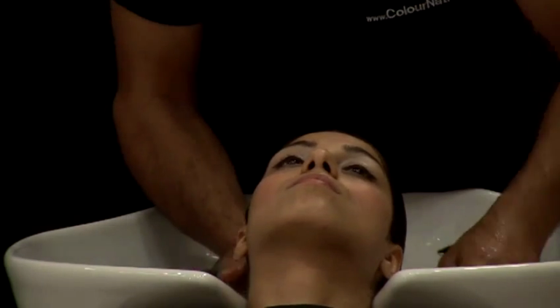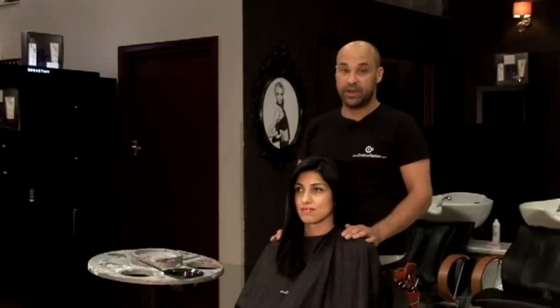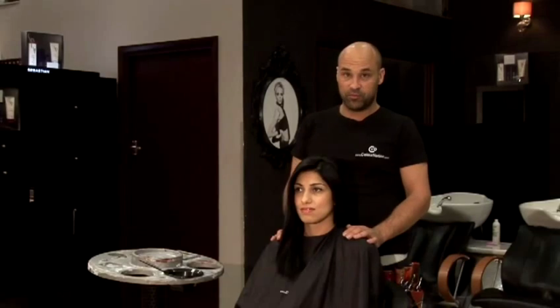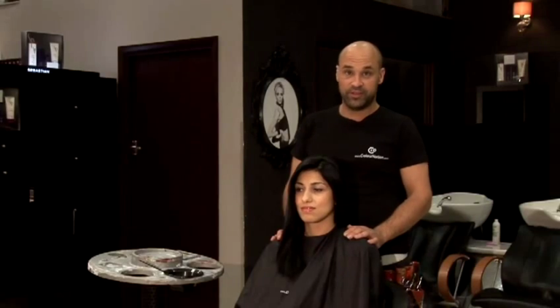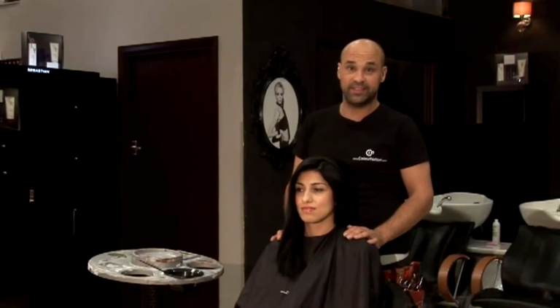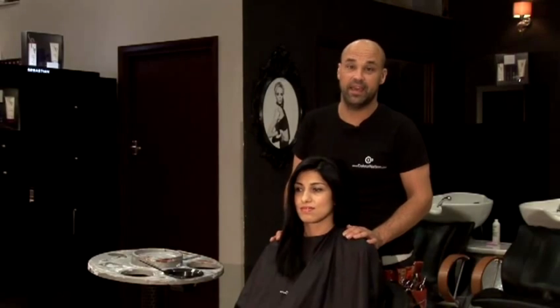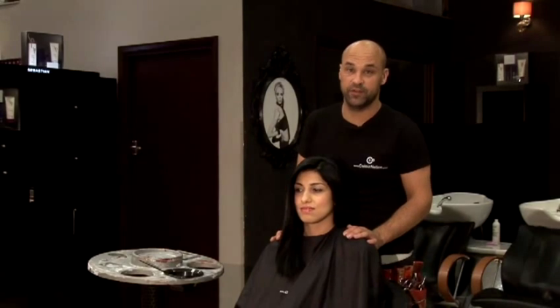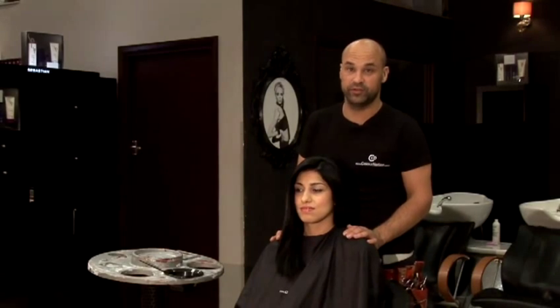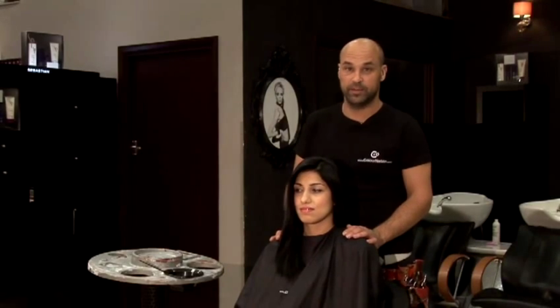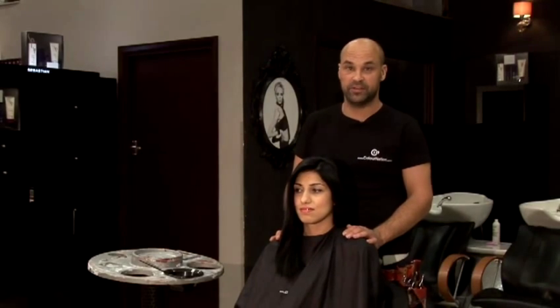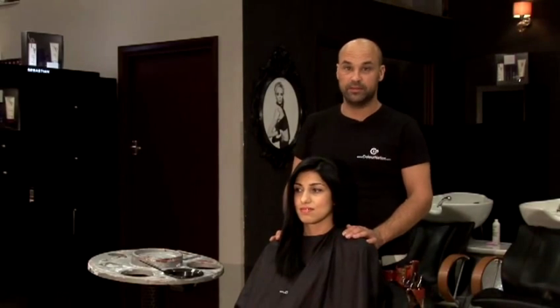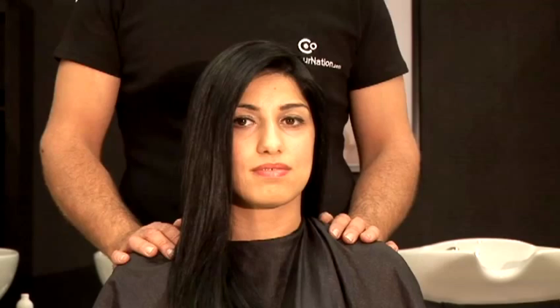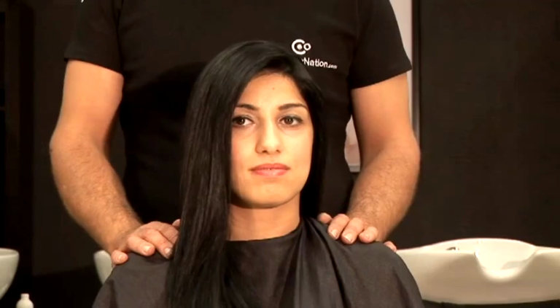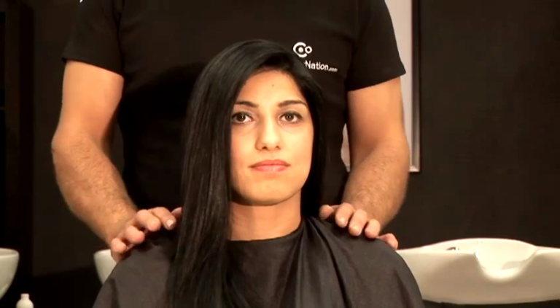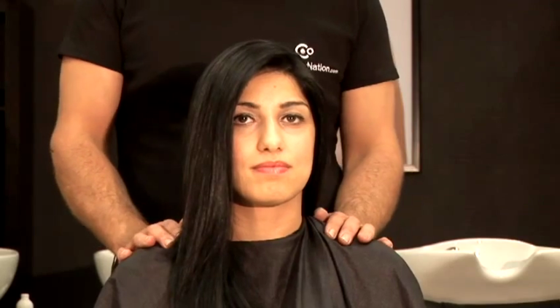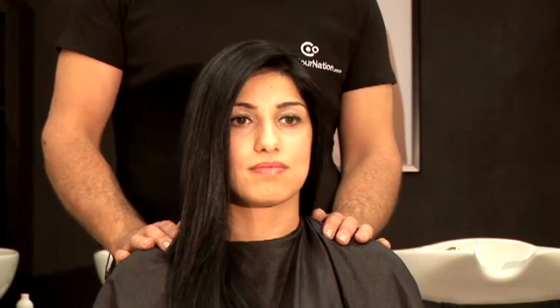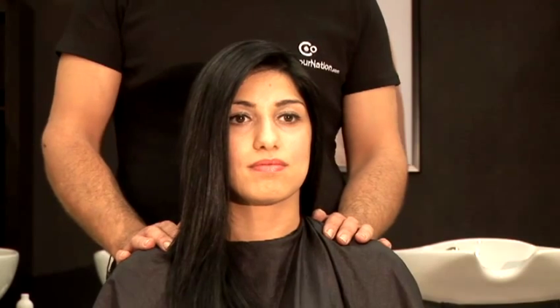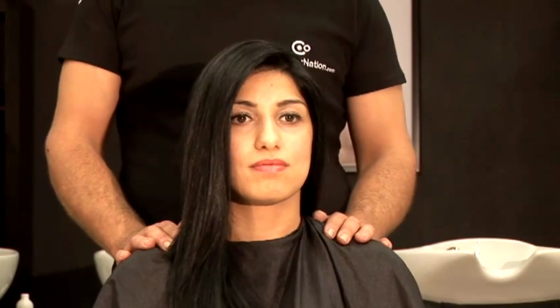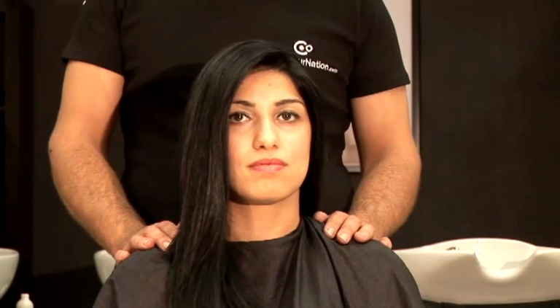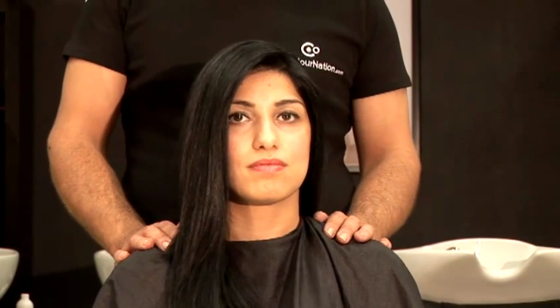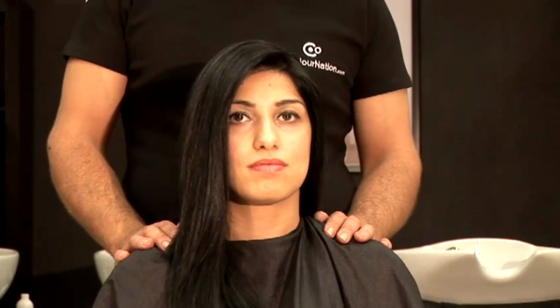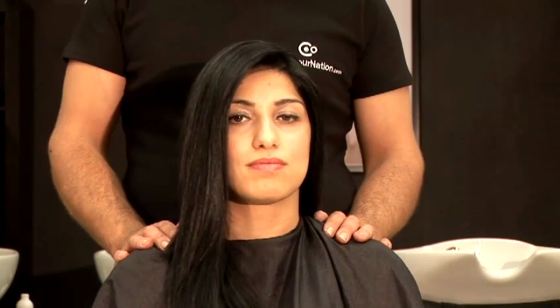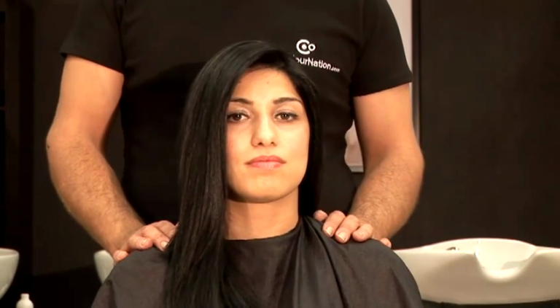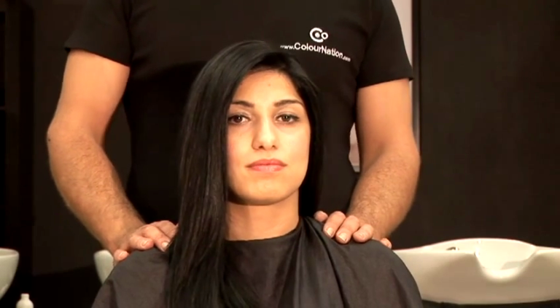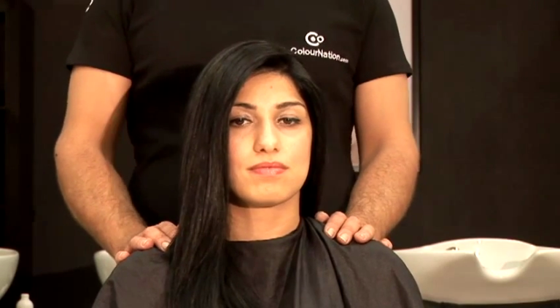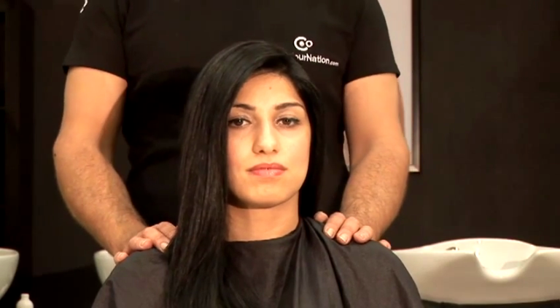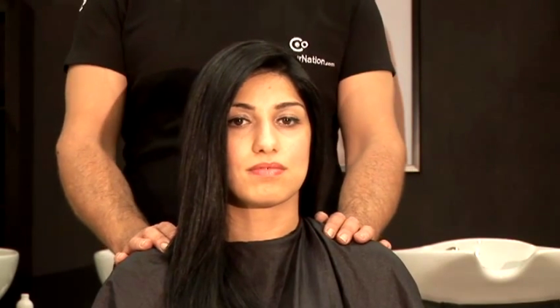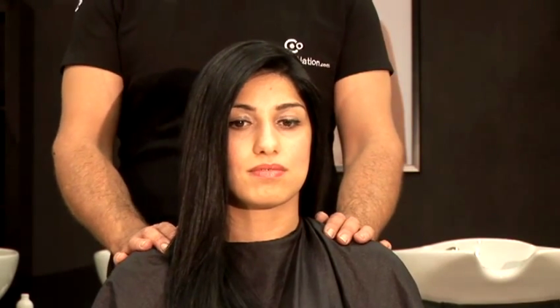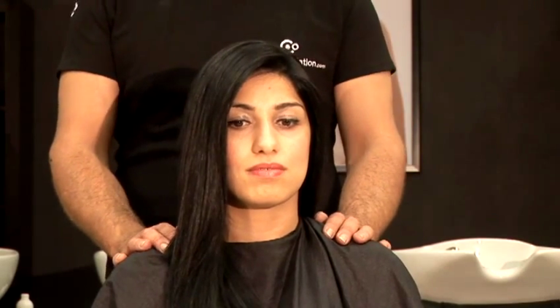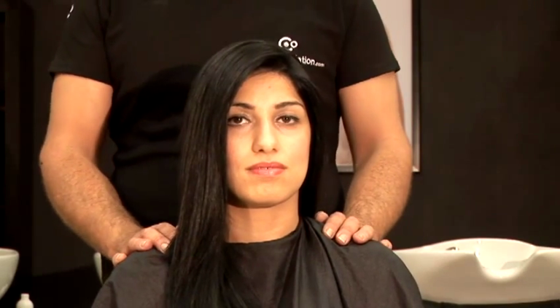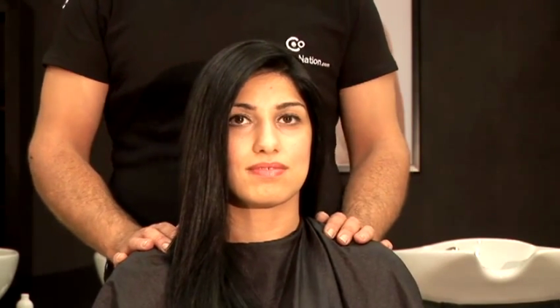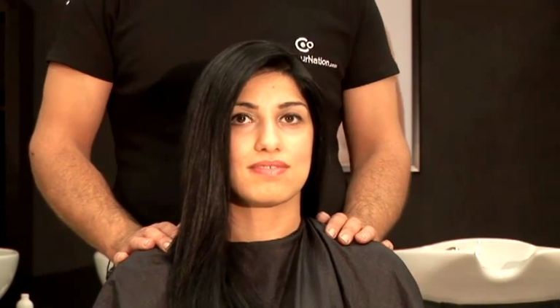After I've processed the hair for the full development time, we've shampooed it, blow dried the hair, and that's how you get jet black hair.